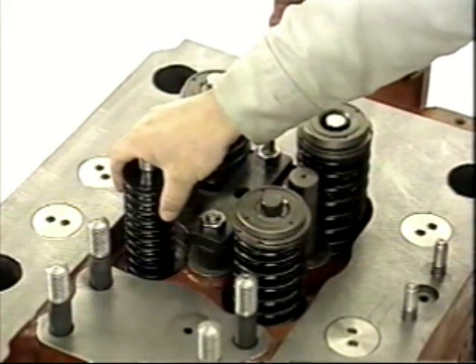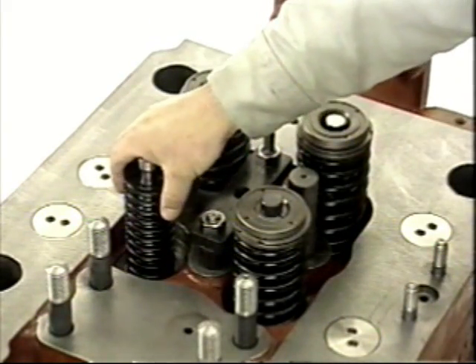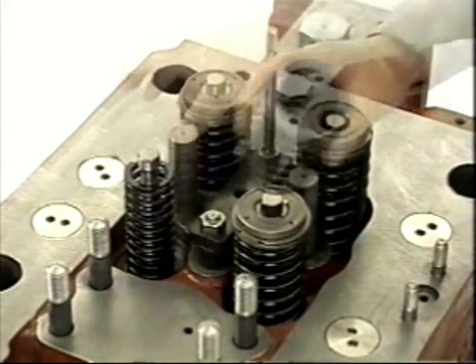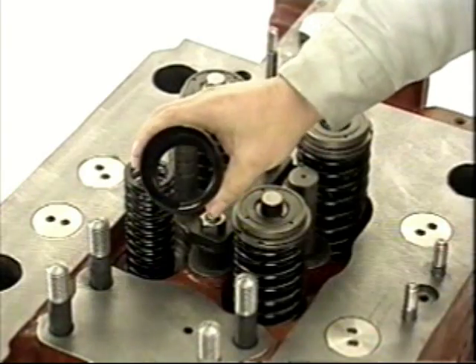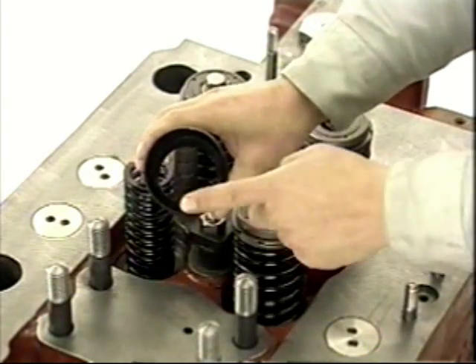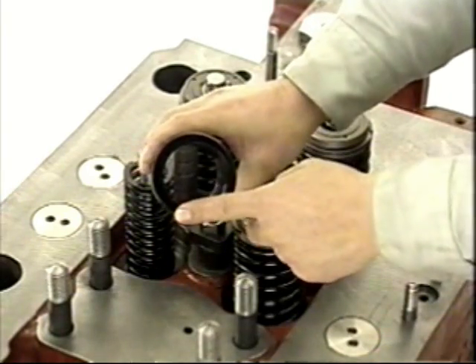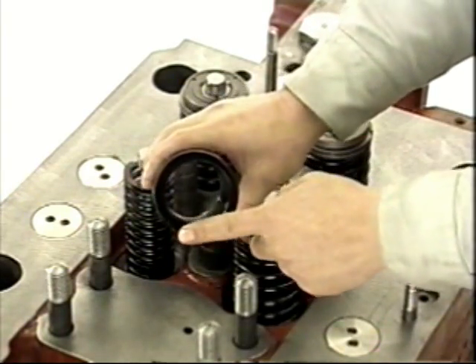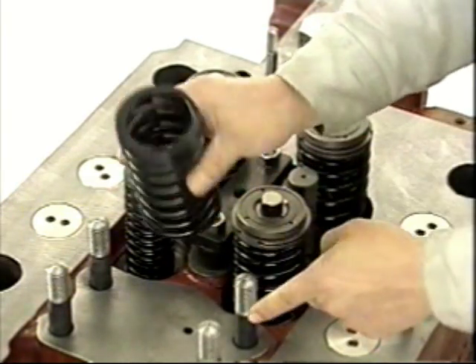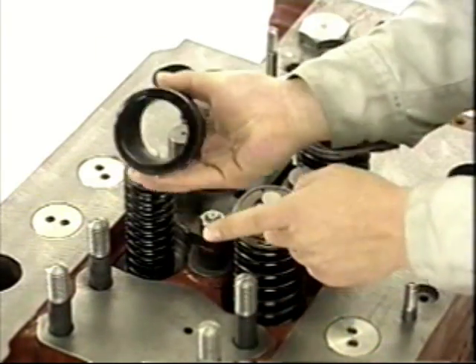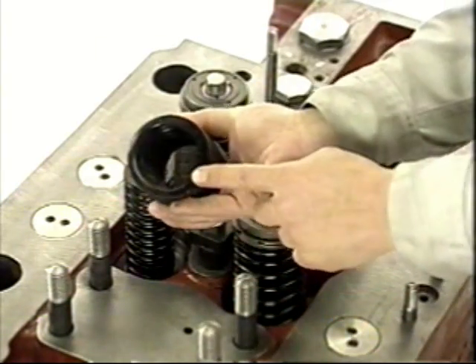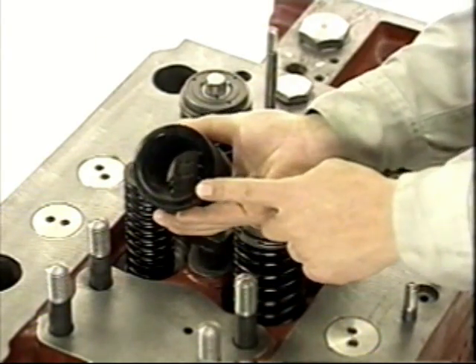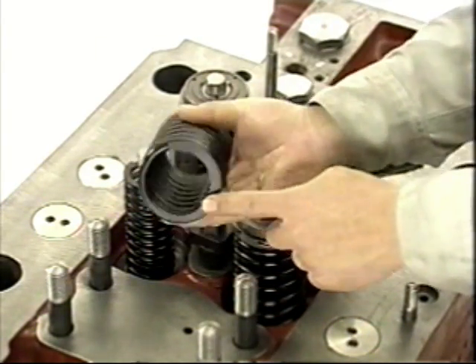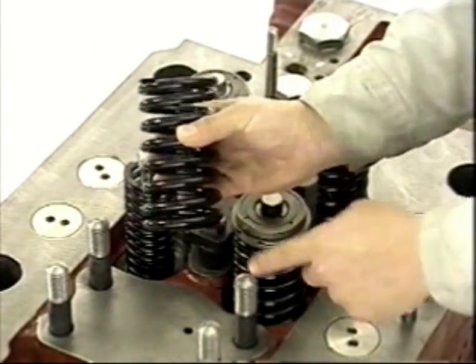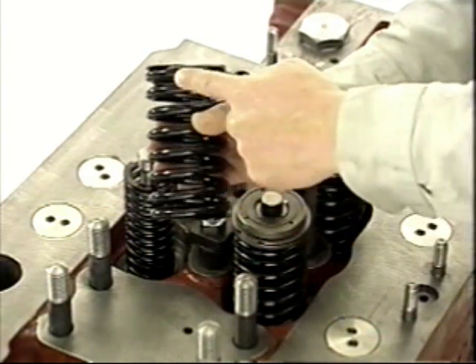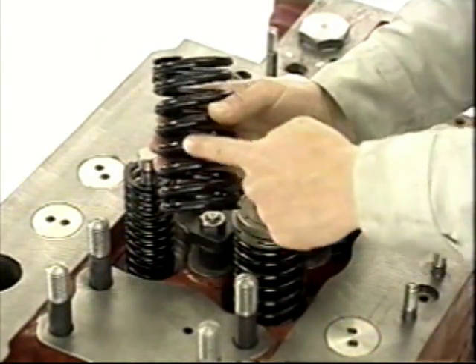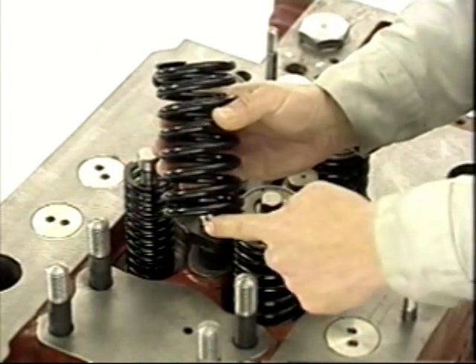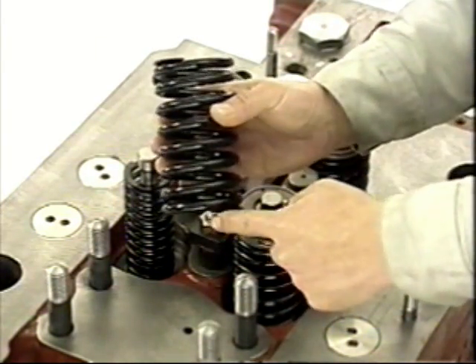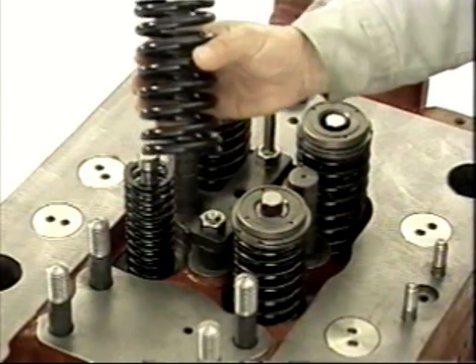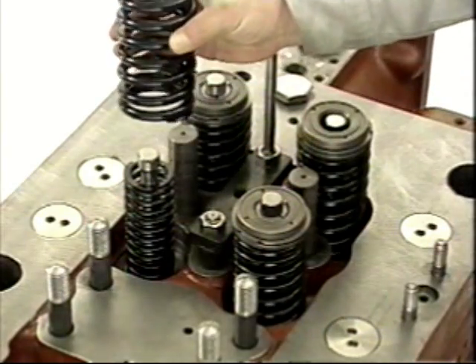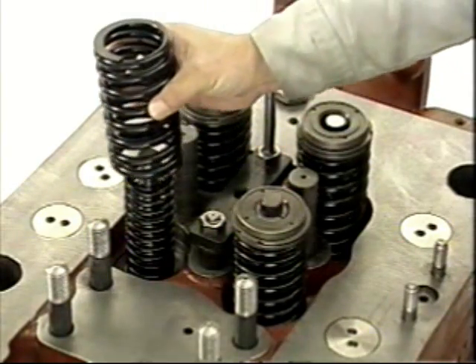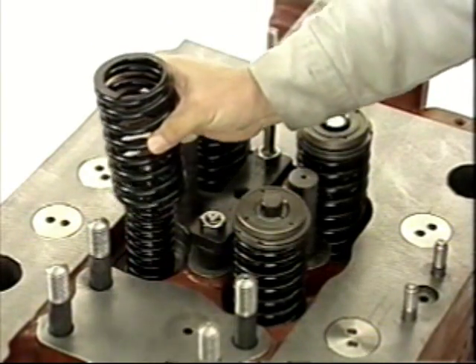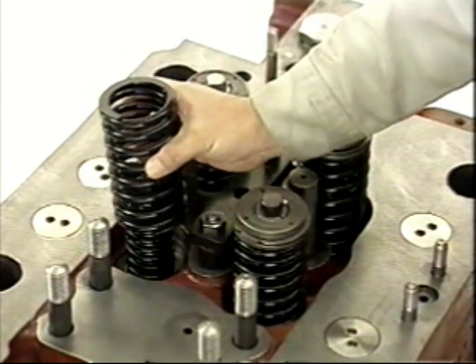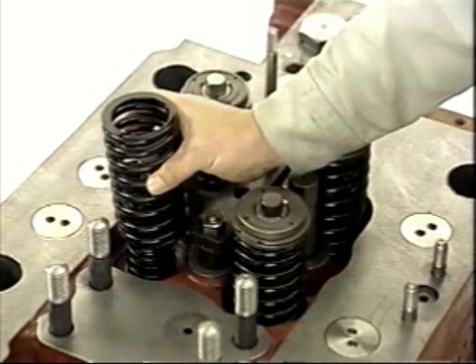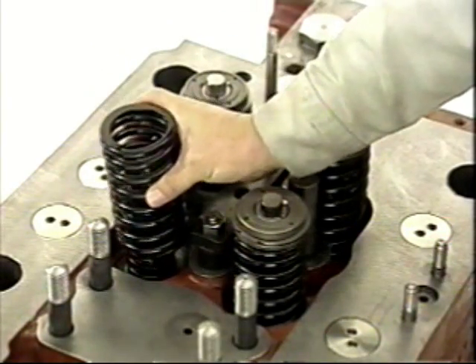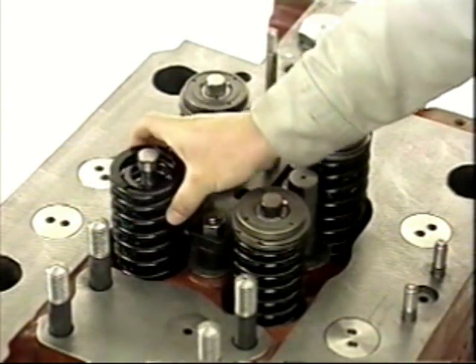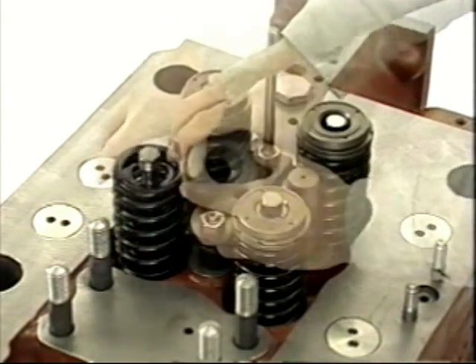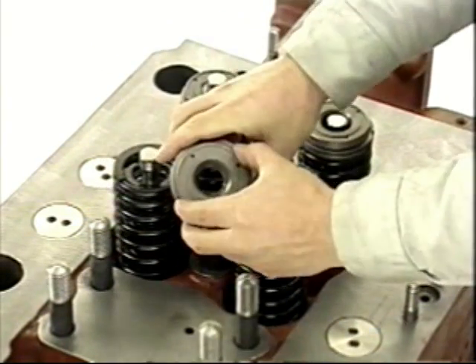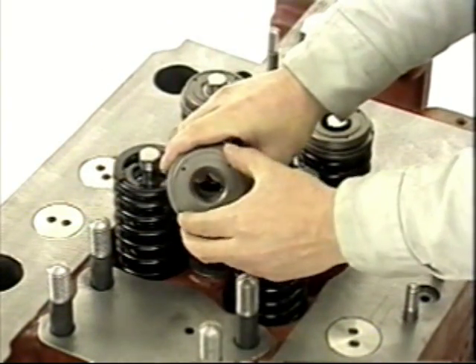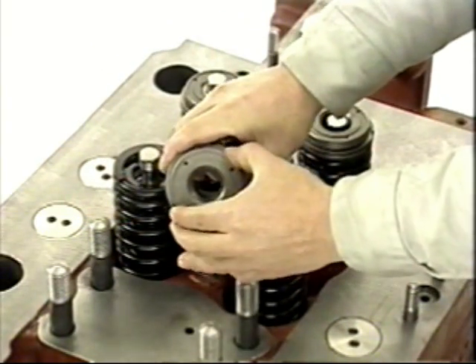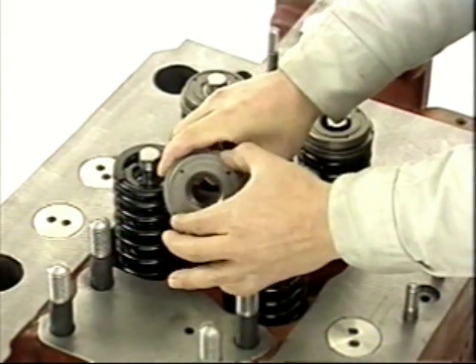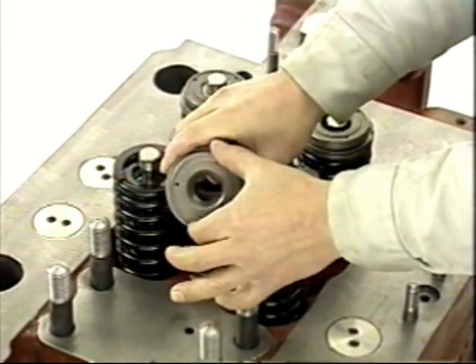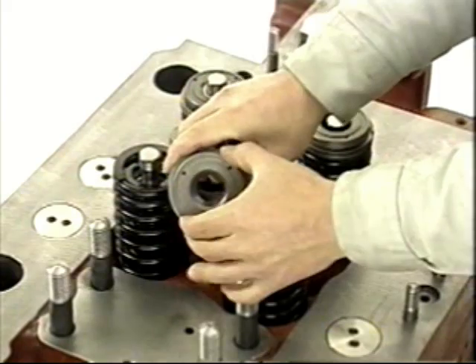There are various identification marks stamped on the intake and exhaust valves according to their use. Apply oil to the intake and exhaust valve stems and assemble them while carefully checking their markings.